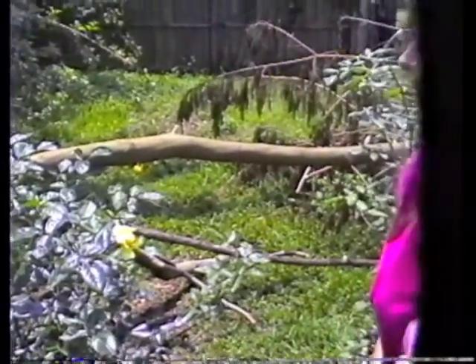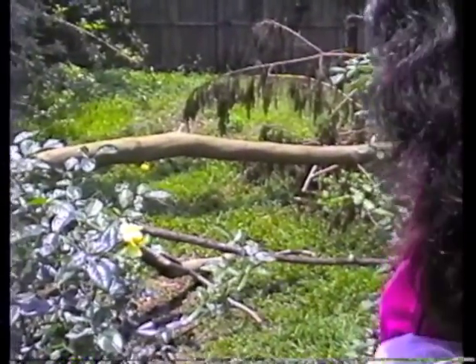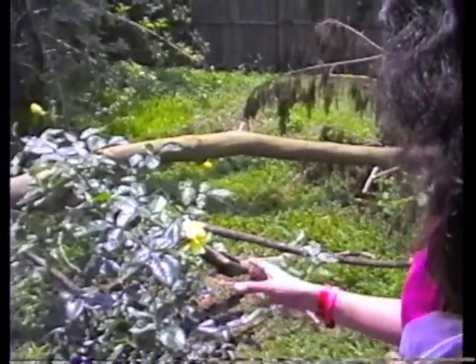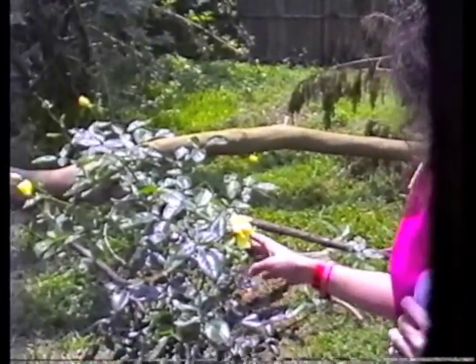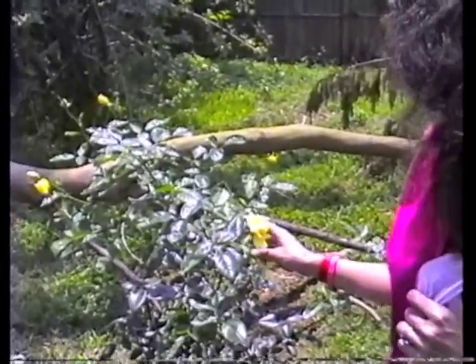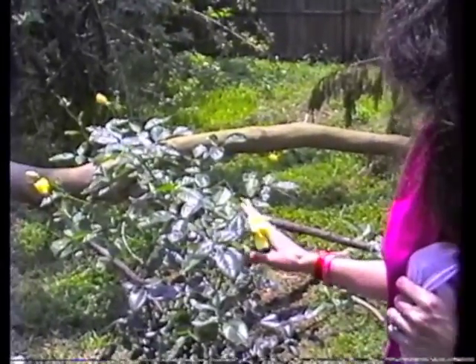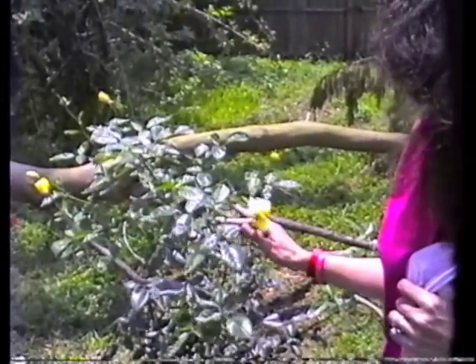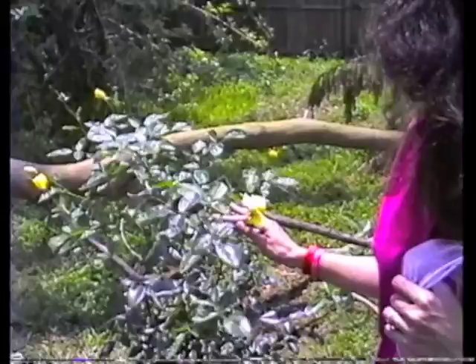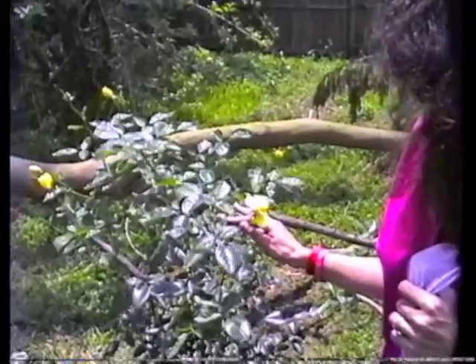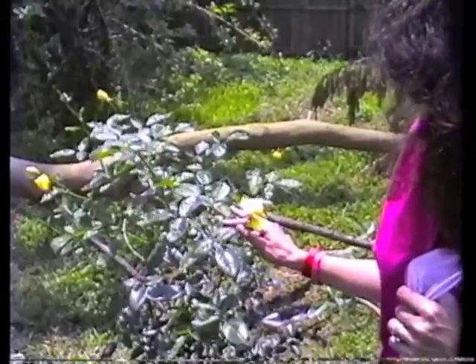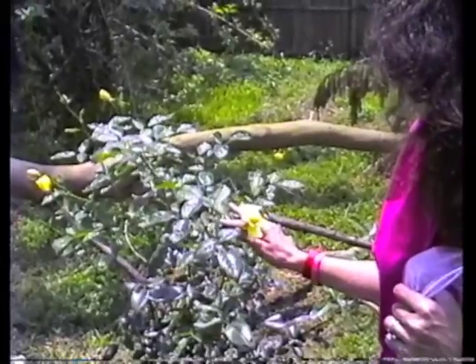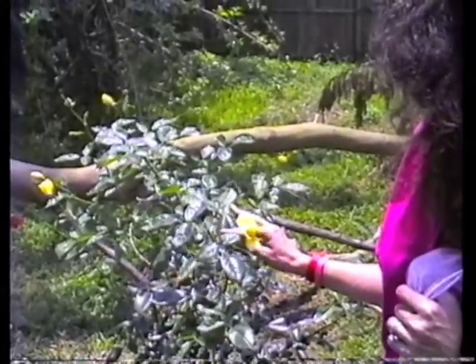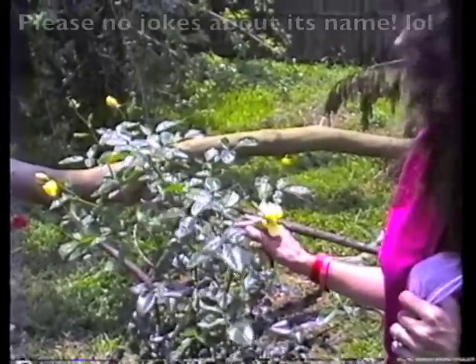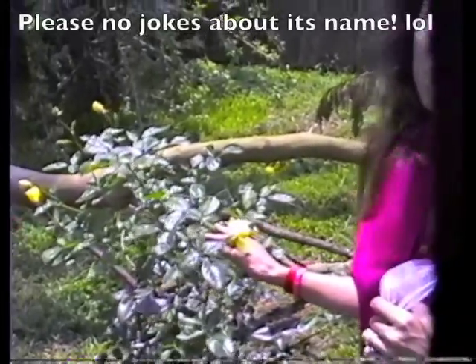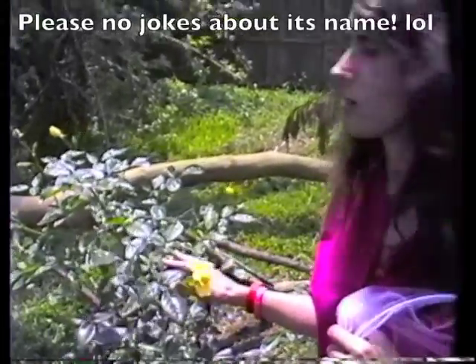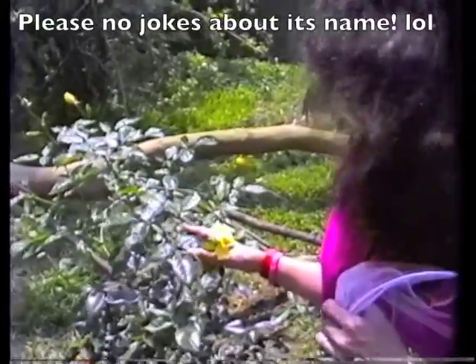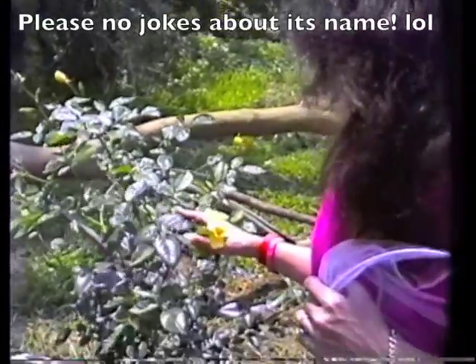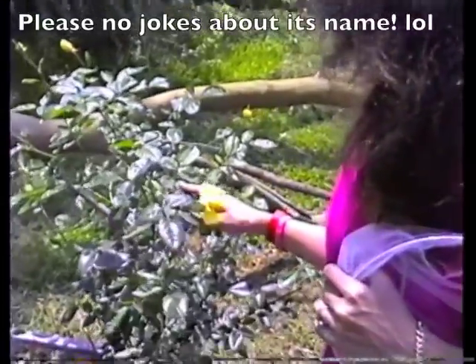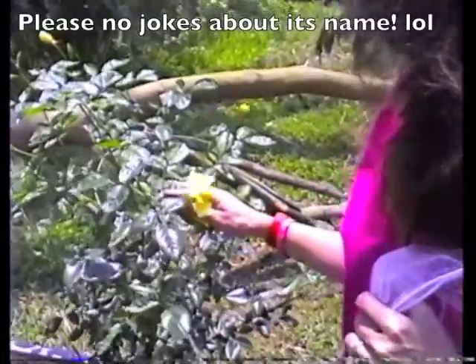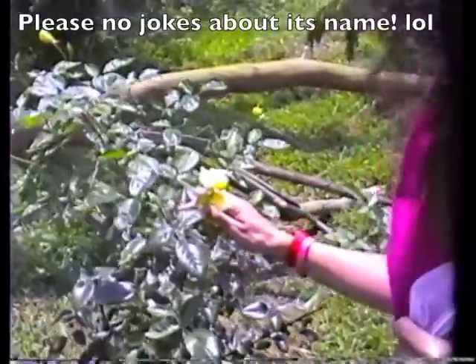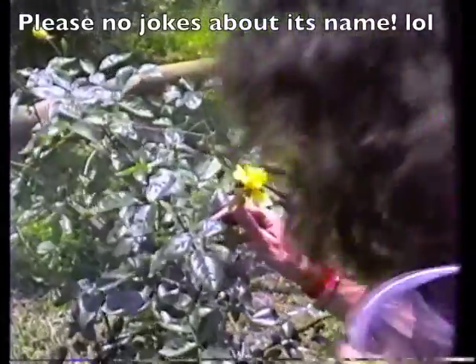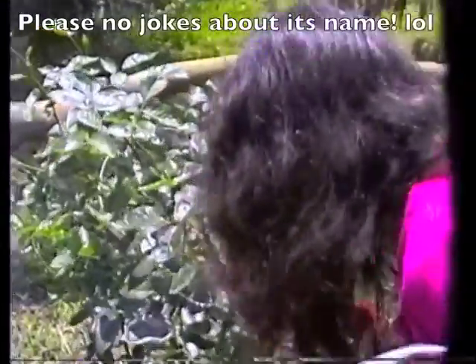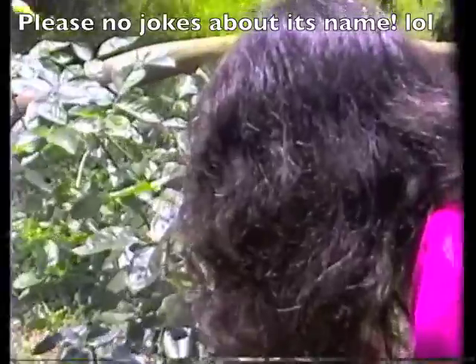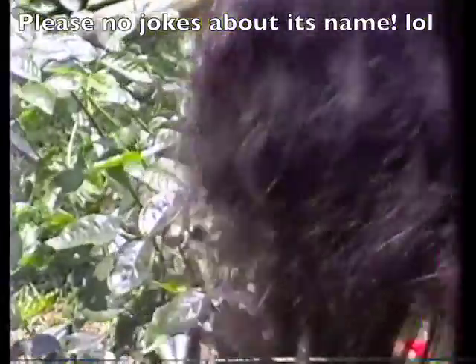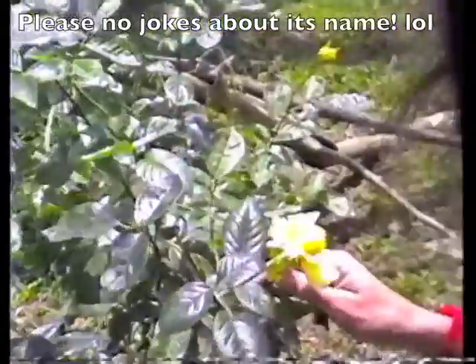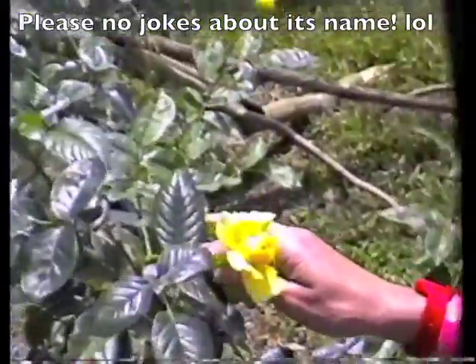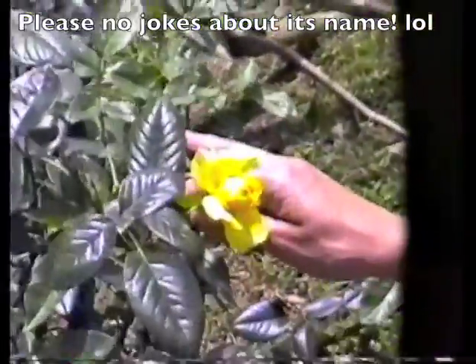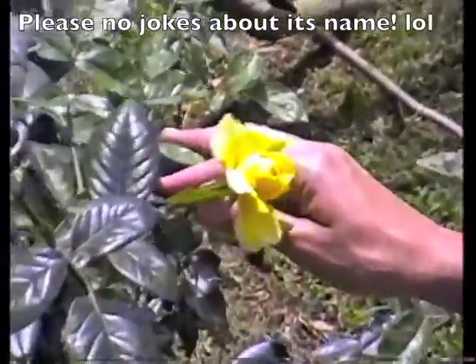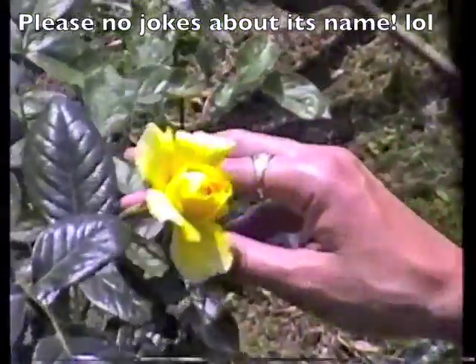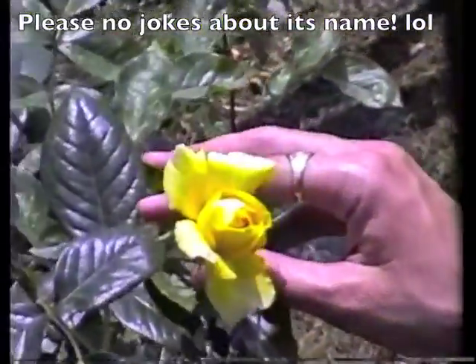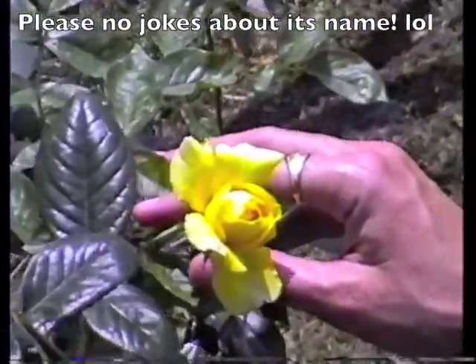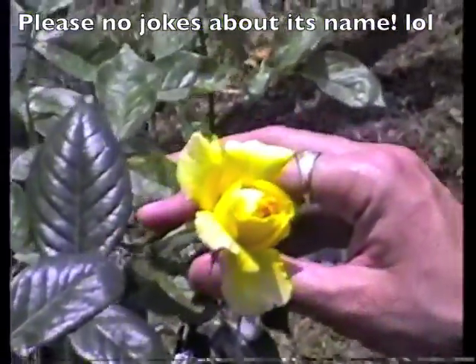And then we have the Aurigold — excuse me, this is Golden Showers. It's also a climber. And it has a little bit of a fragrance, kind of like jasmine slightly.